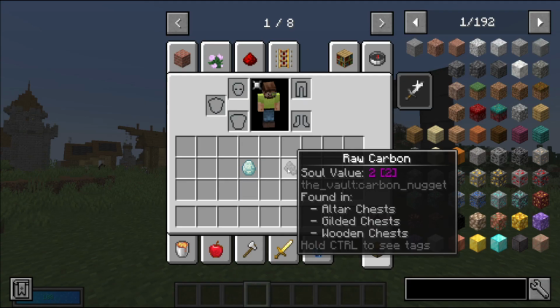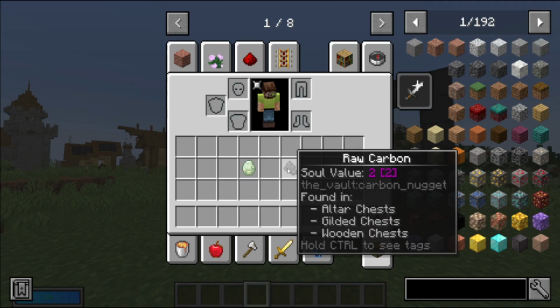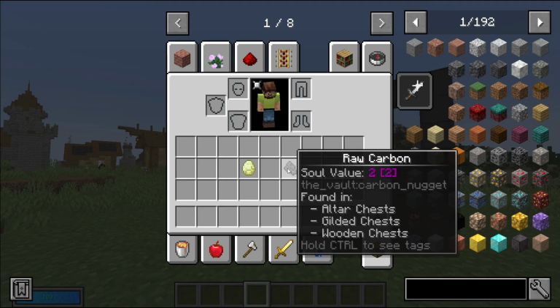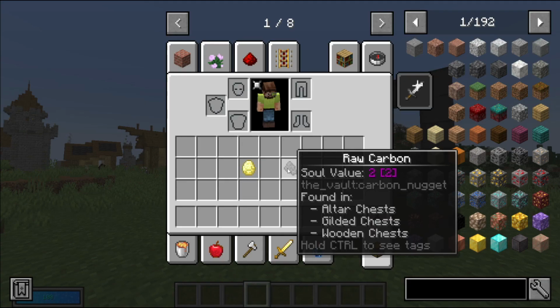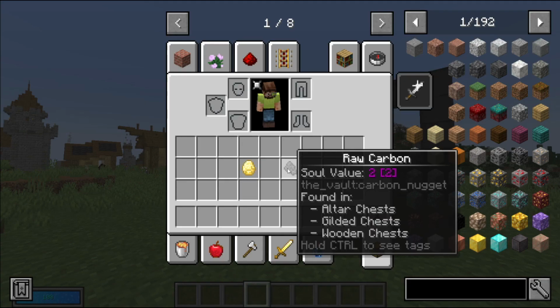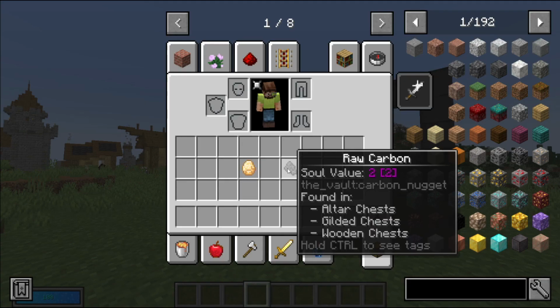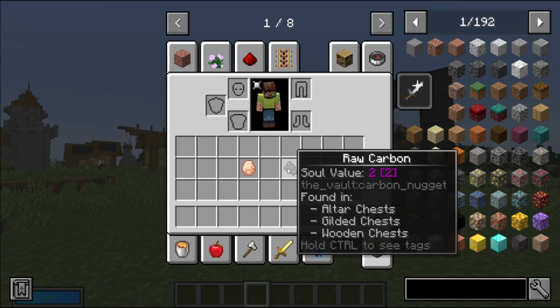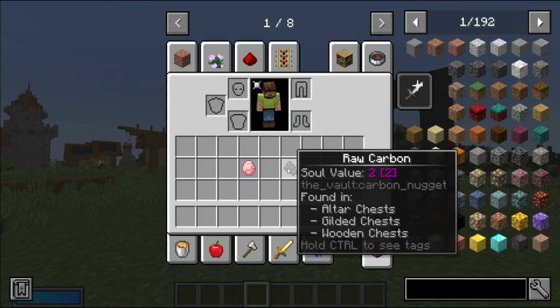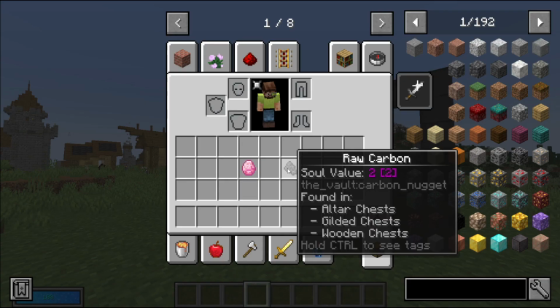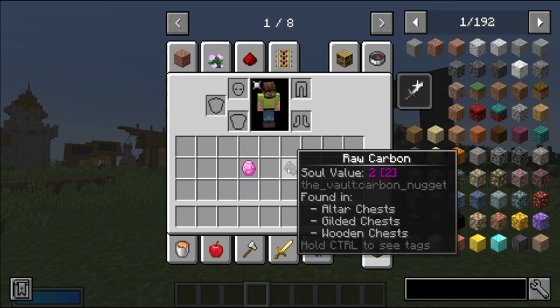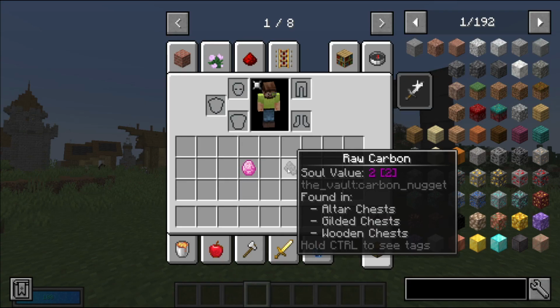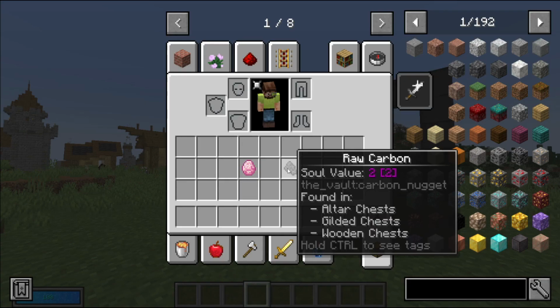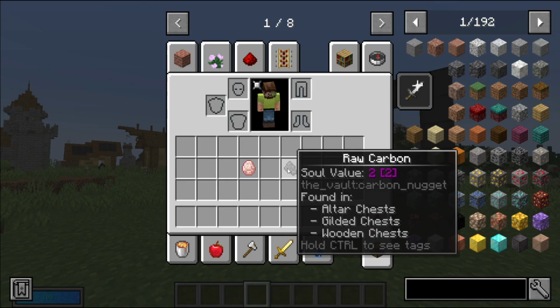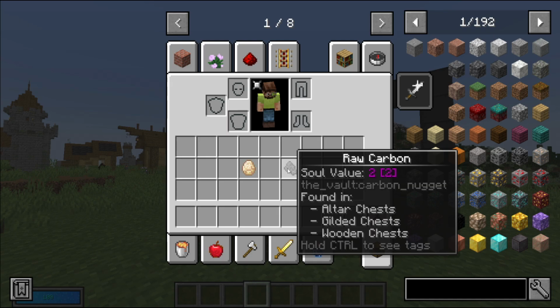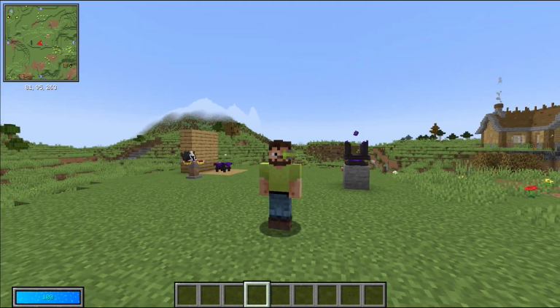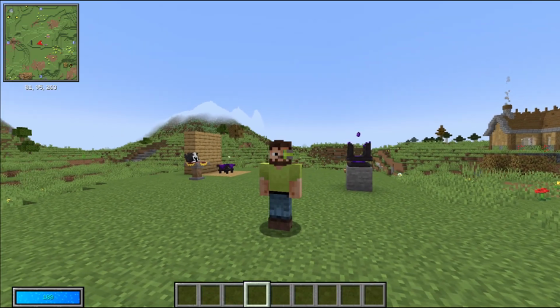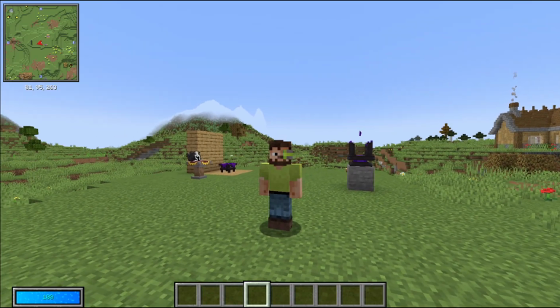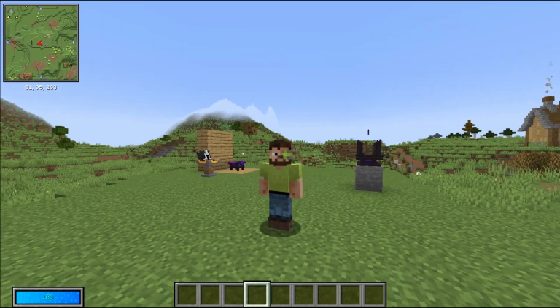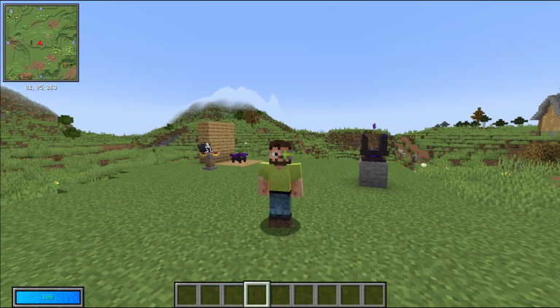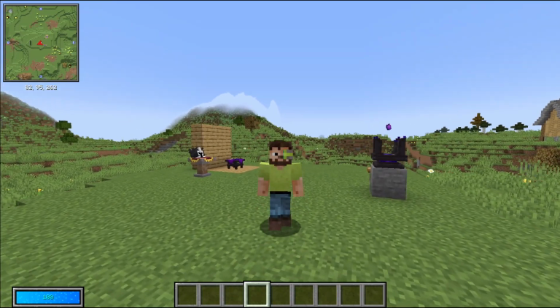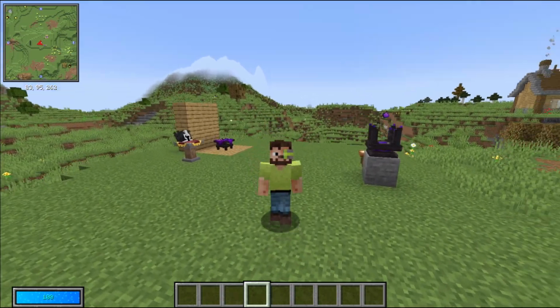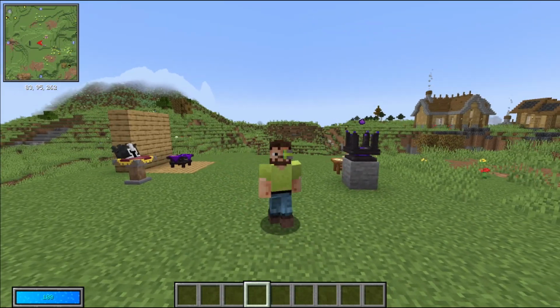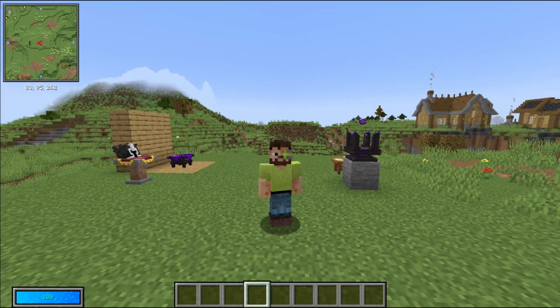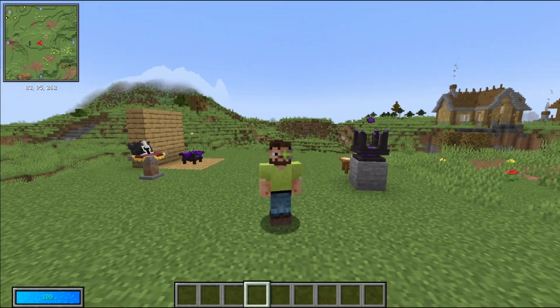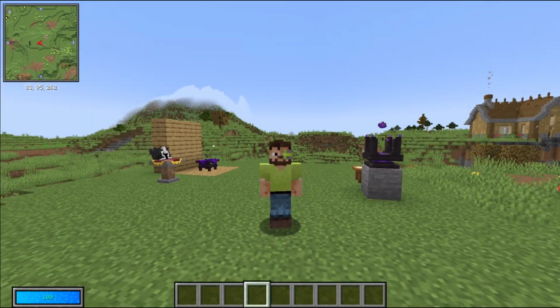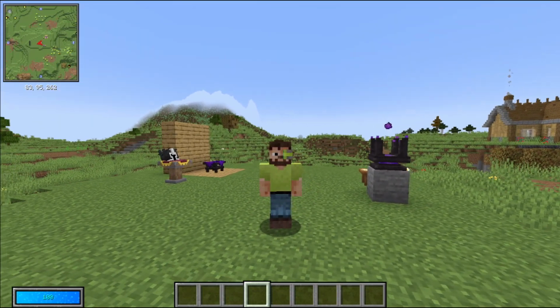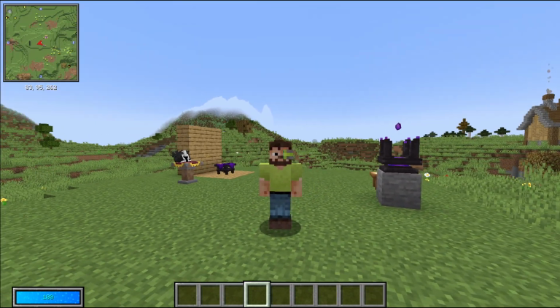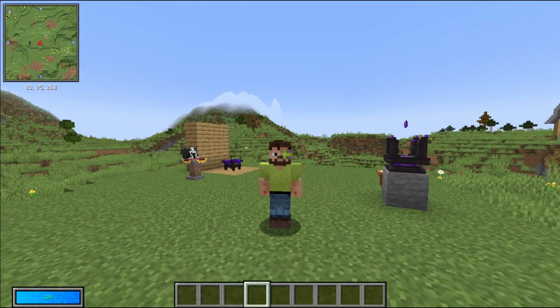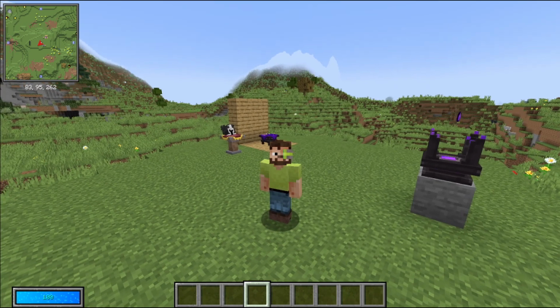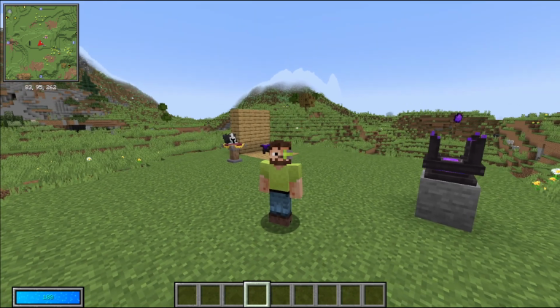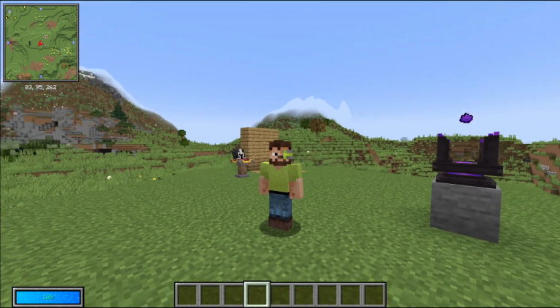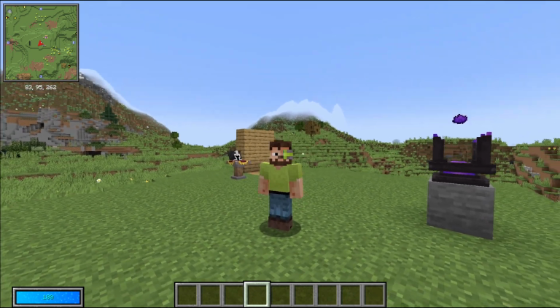Whereas this raw carbon can be found in altar chests, gilded chests, and wooden chests. The idea is to allow you to focus your looting inside a vault when you're looking for something specific.